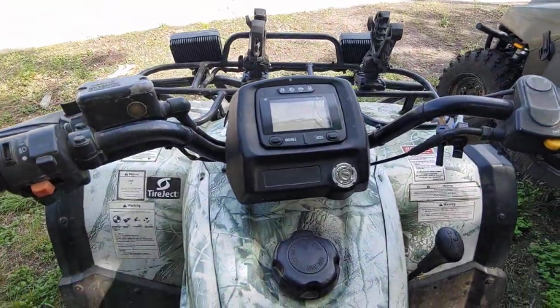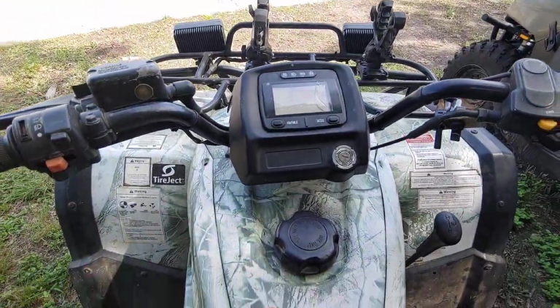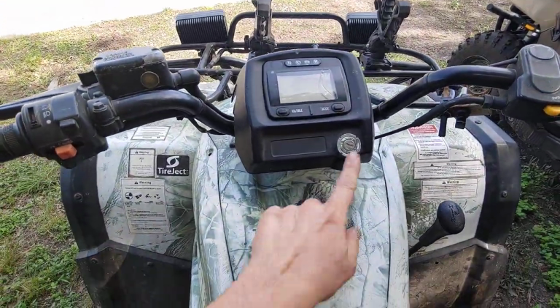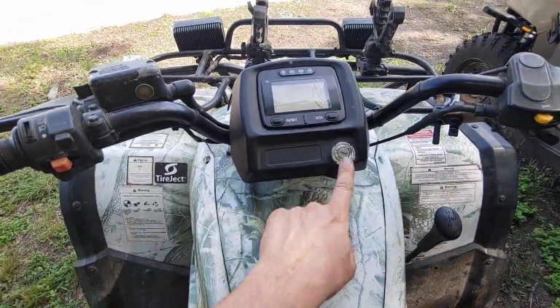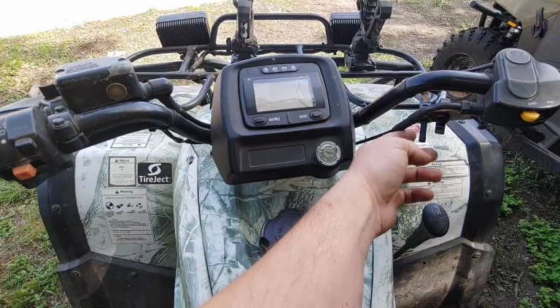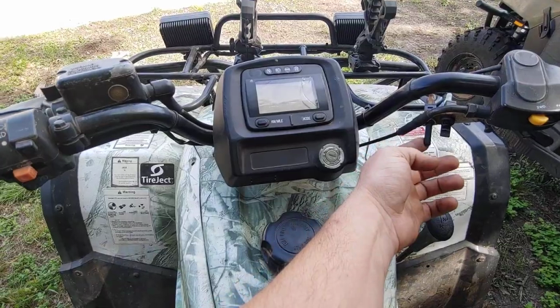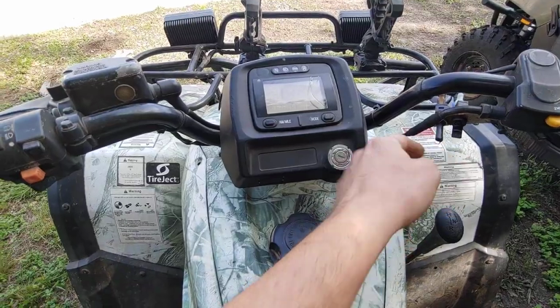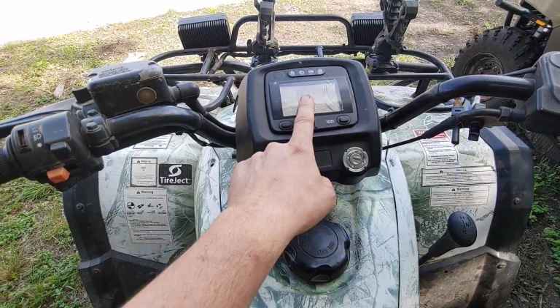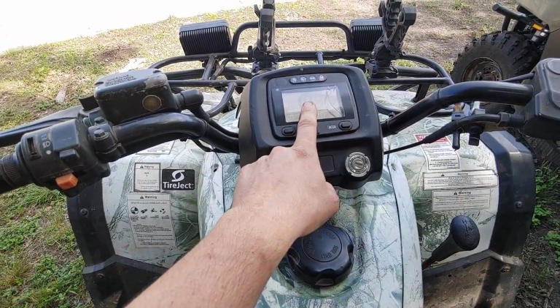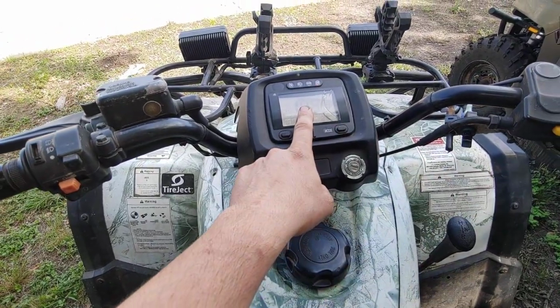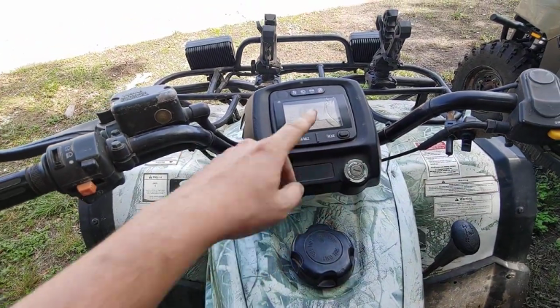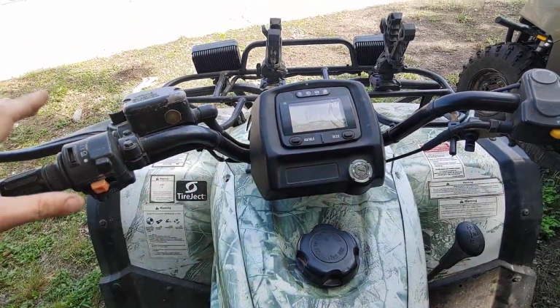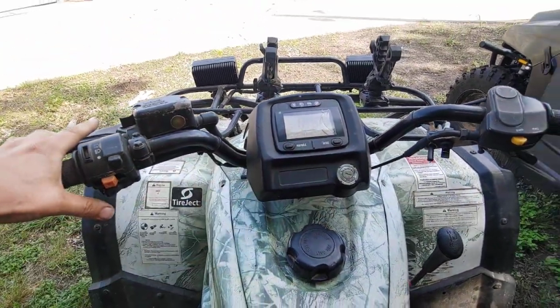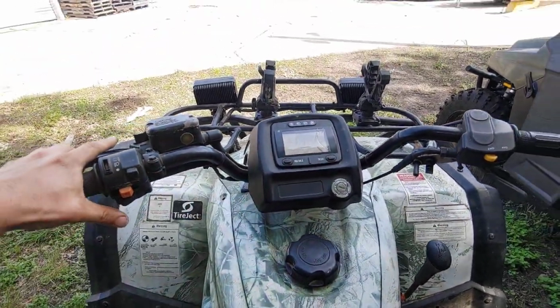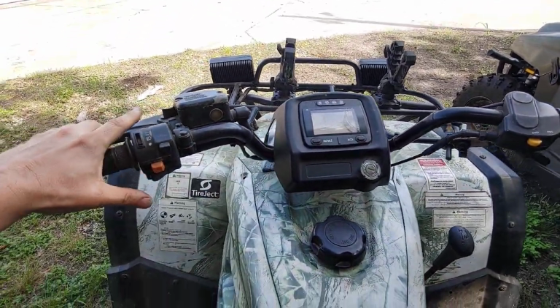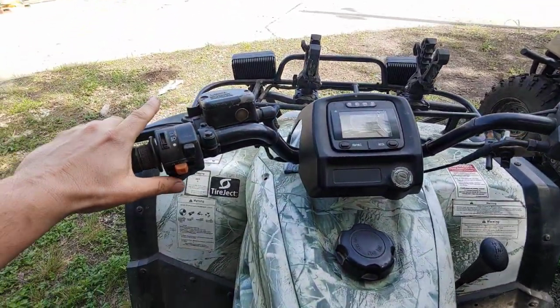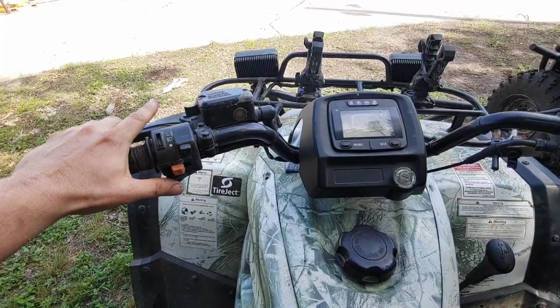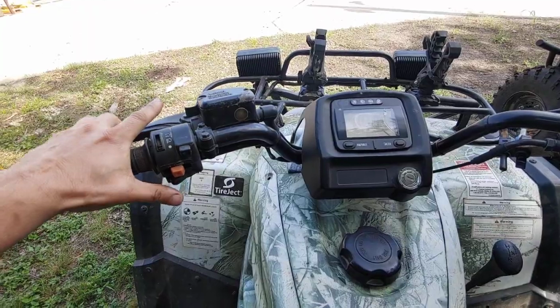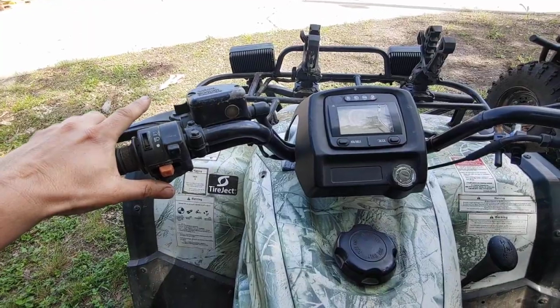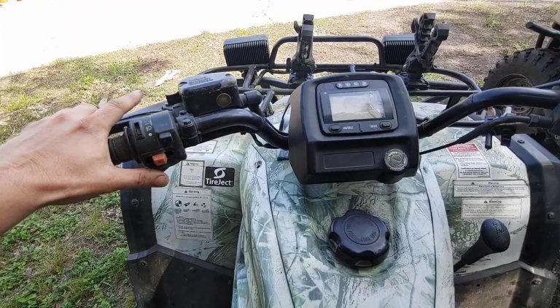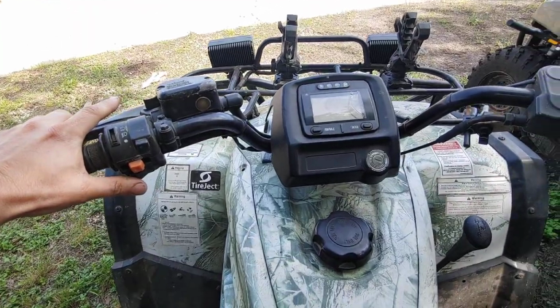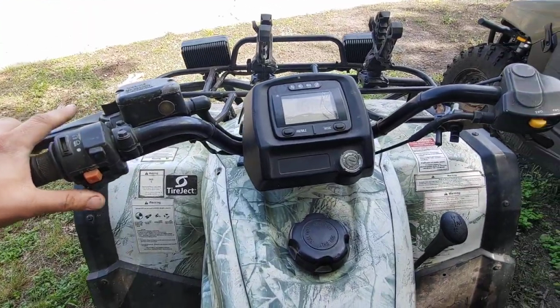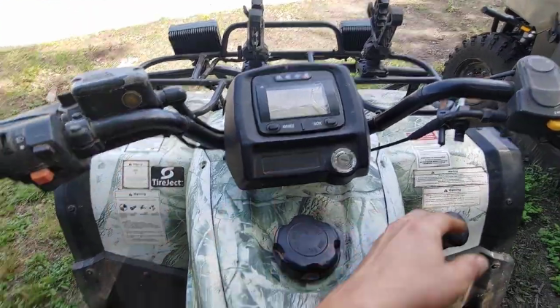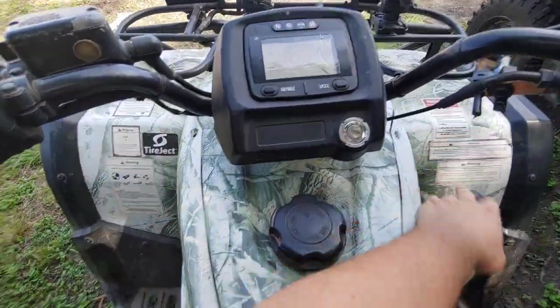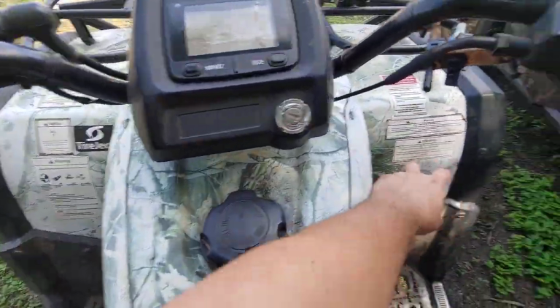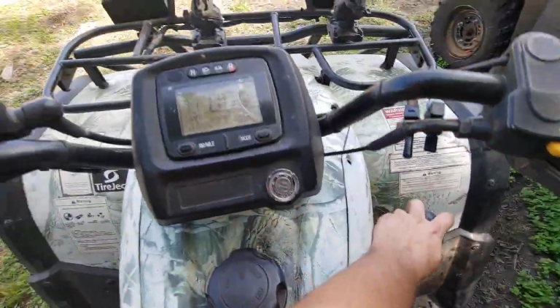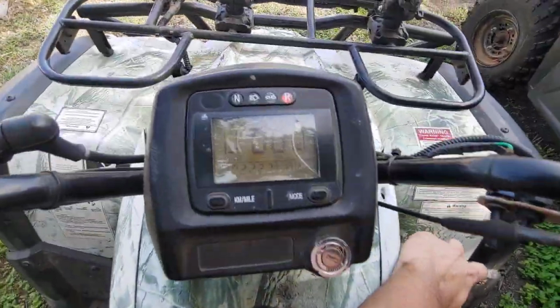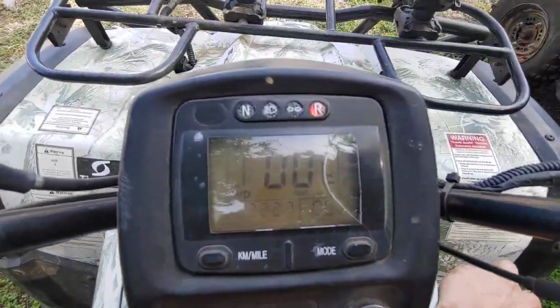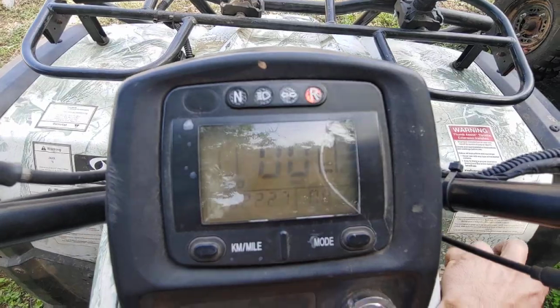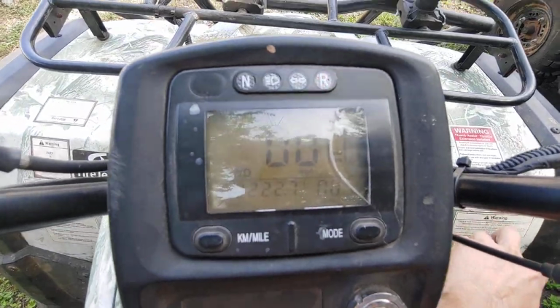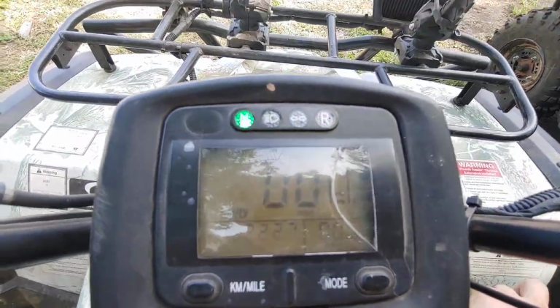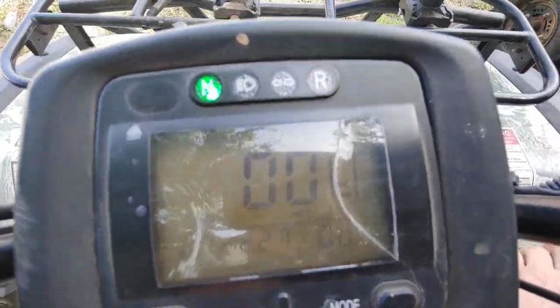There's no key, just has a toggle switch for the computer. Then you can just hold the brake to start it in gear. Right now it's in reverse. Let's put it into neutral.